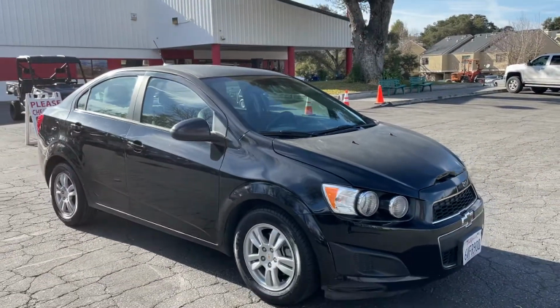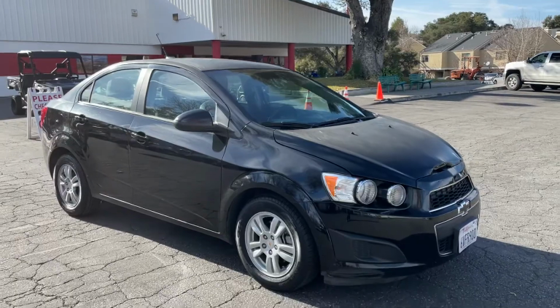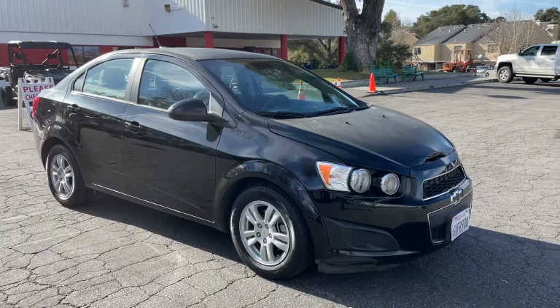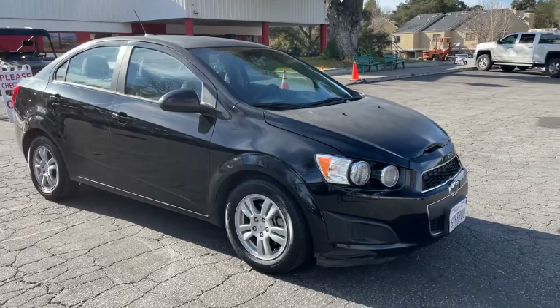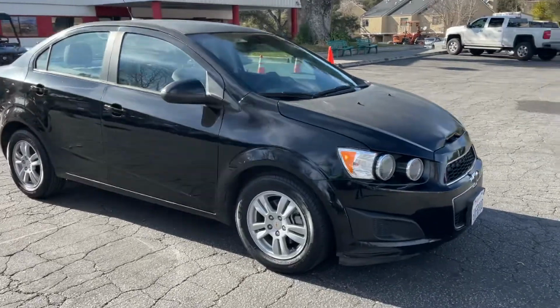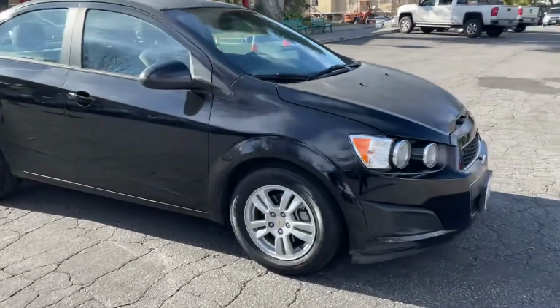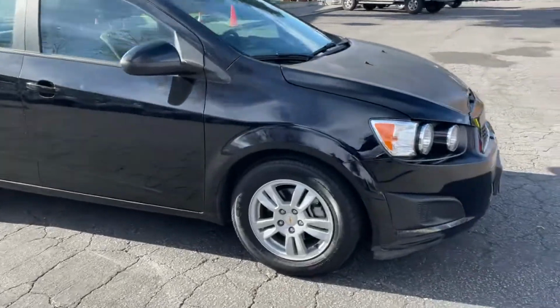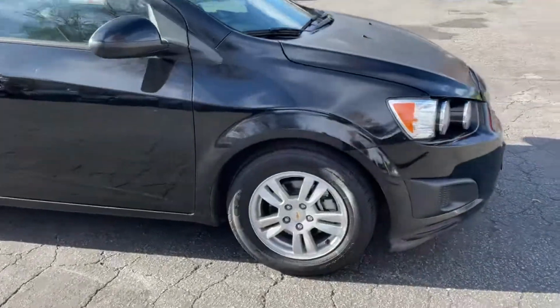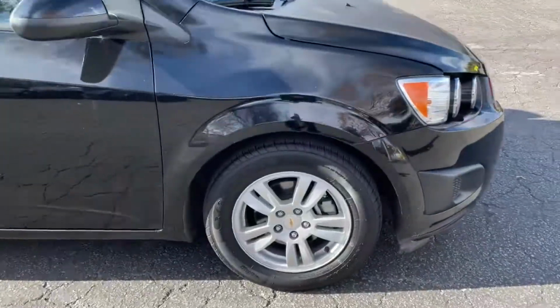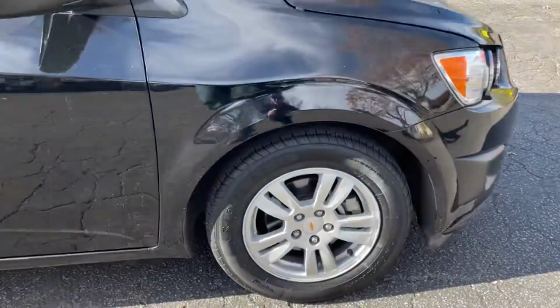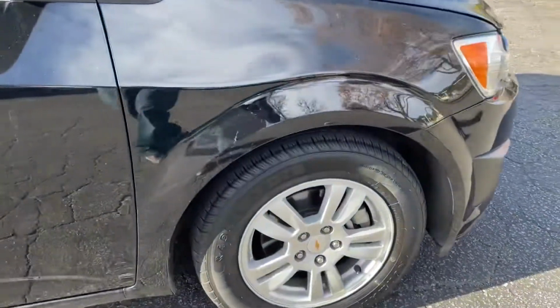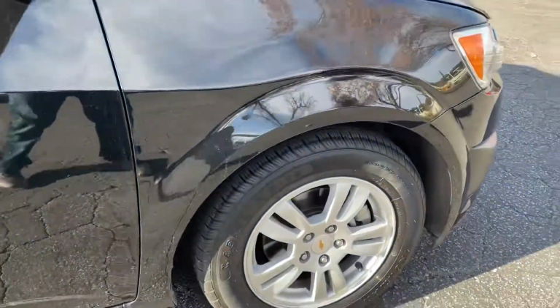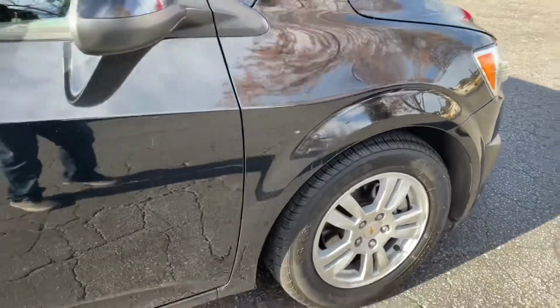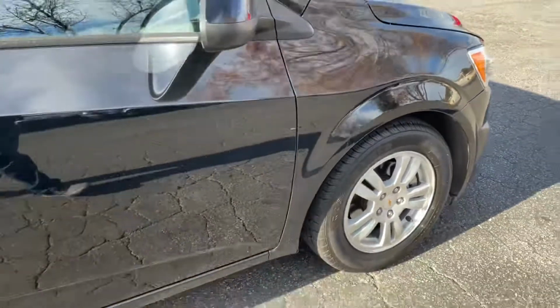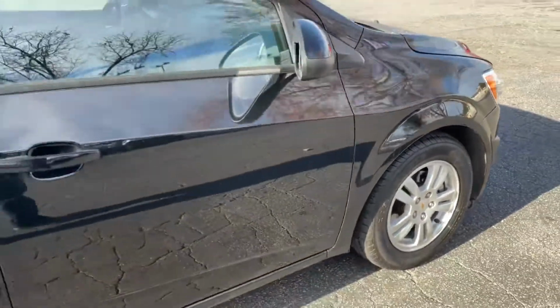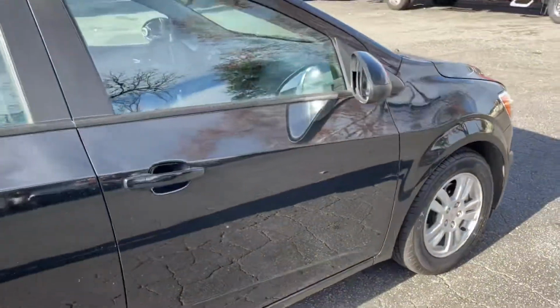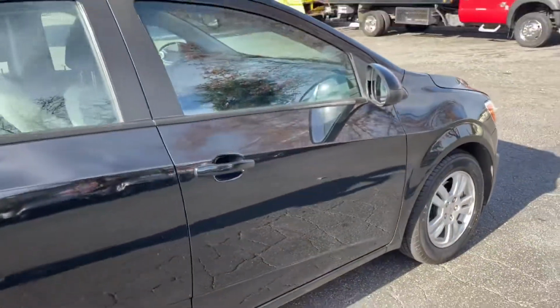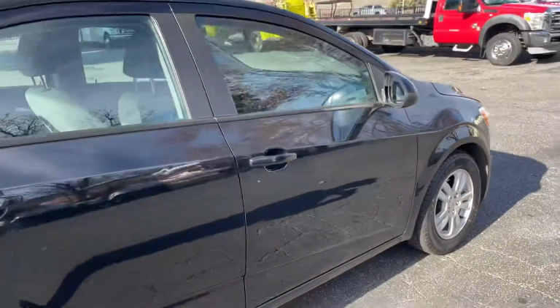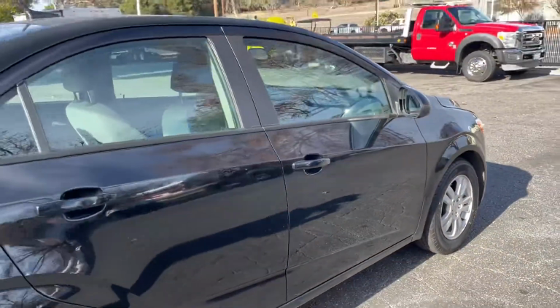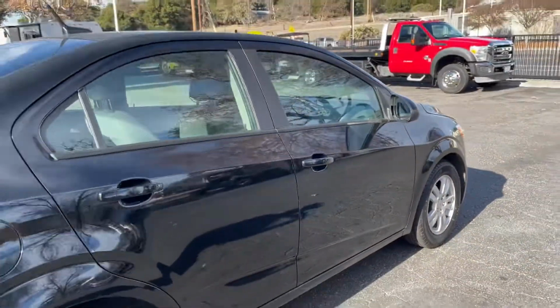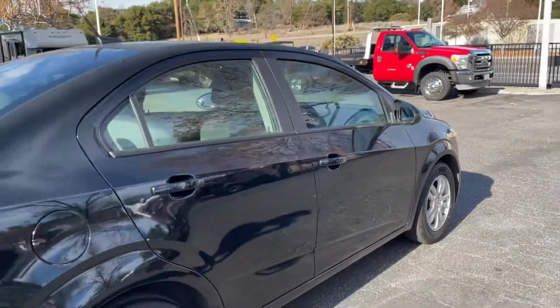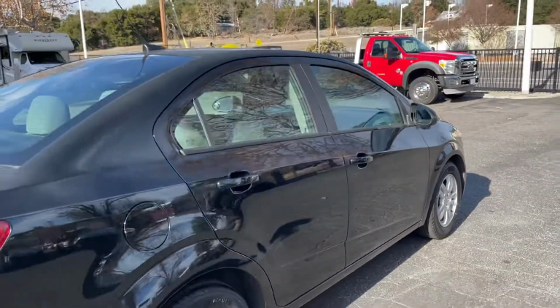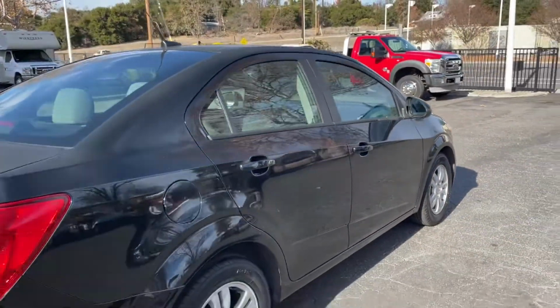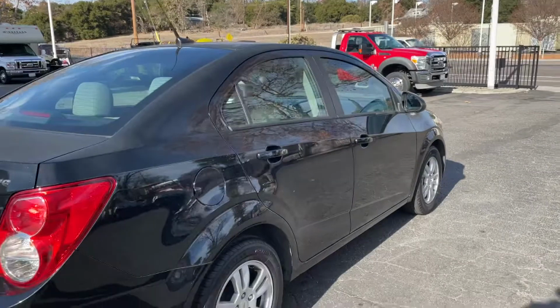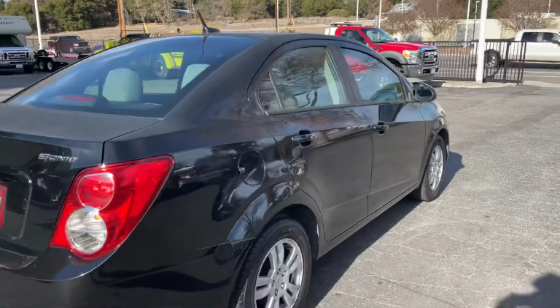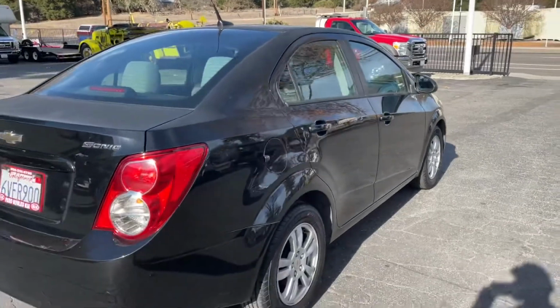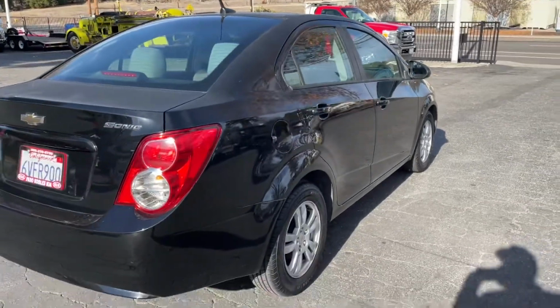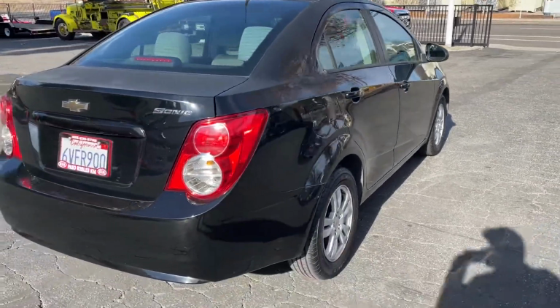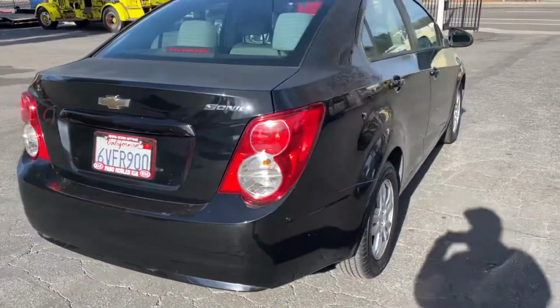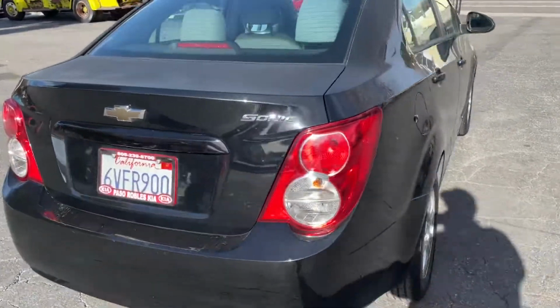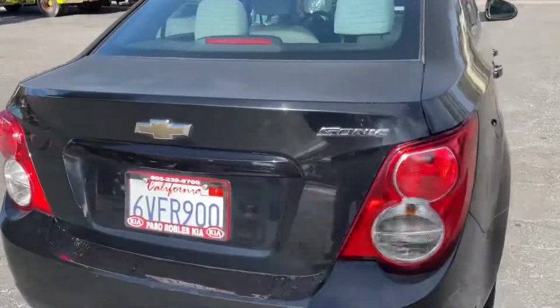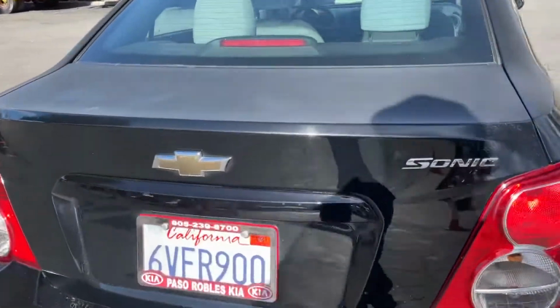Other than that, not a bad car. Tires look good, probably 80% front and rear. Nothing major on the passenger side. Trunk lid's a little dull.